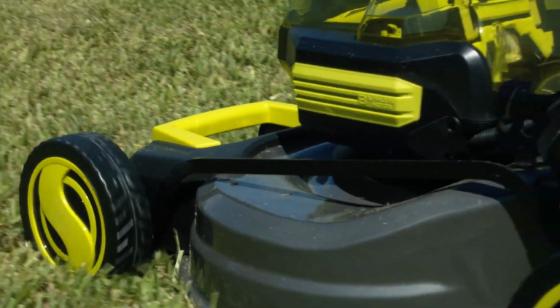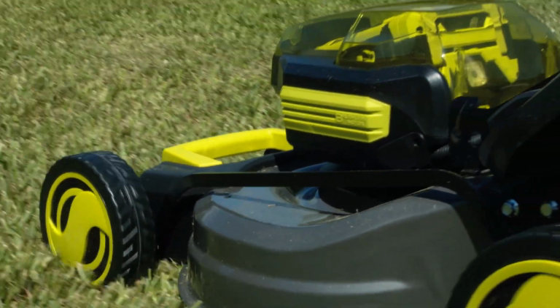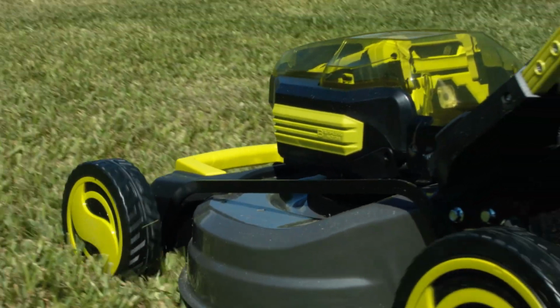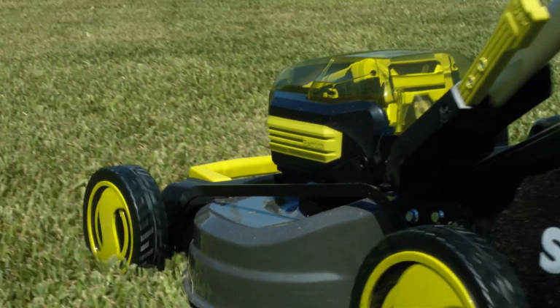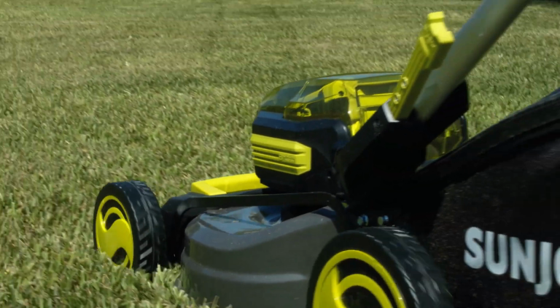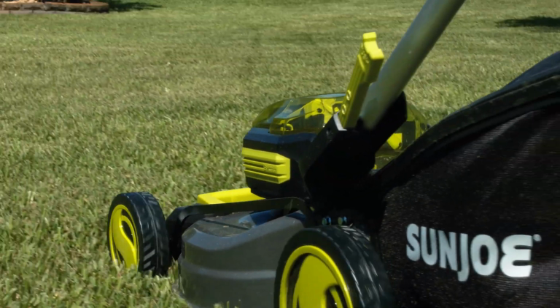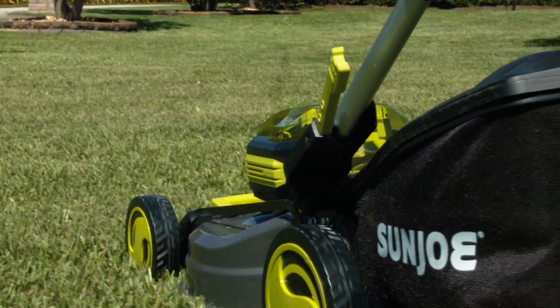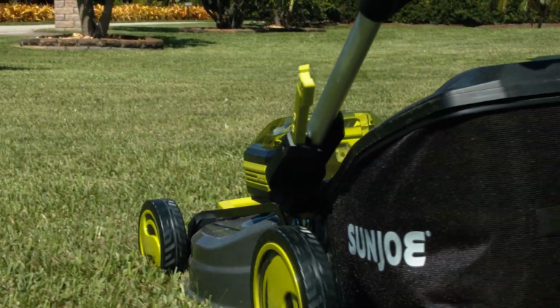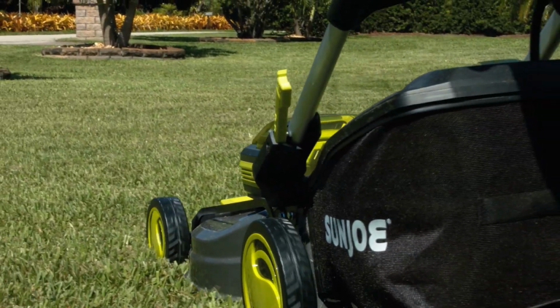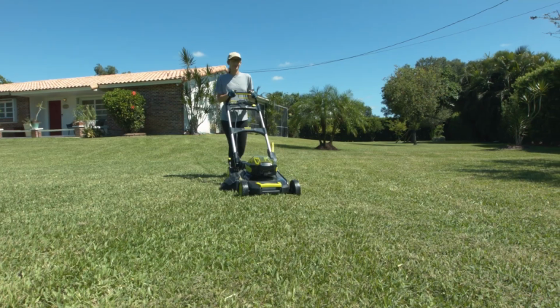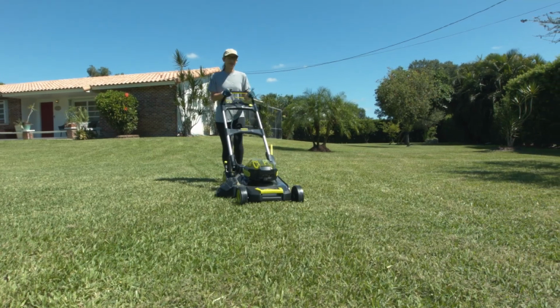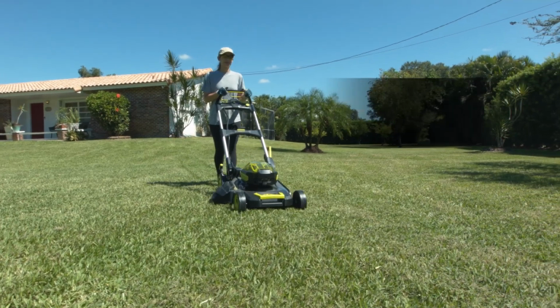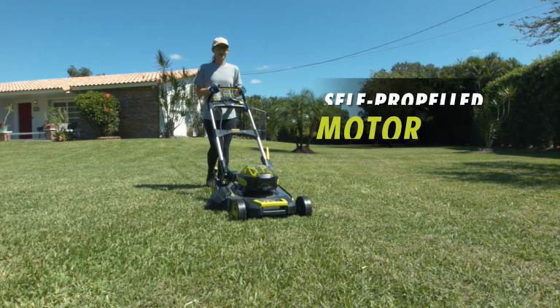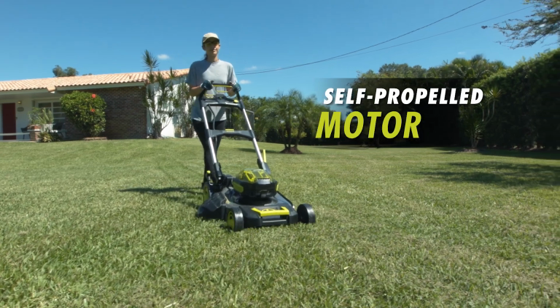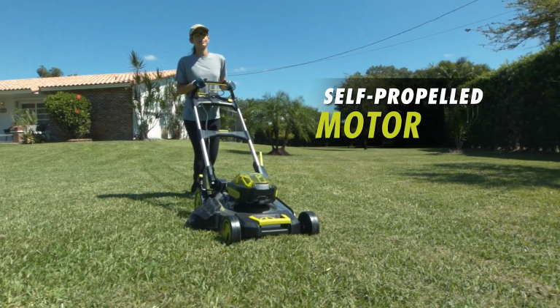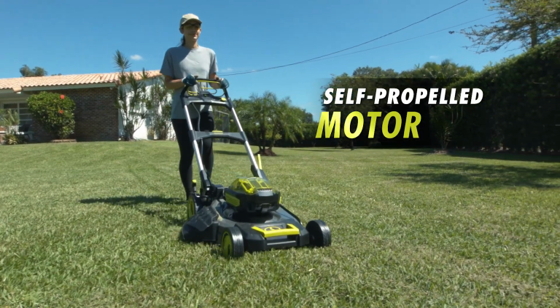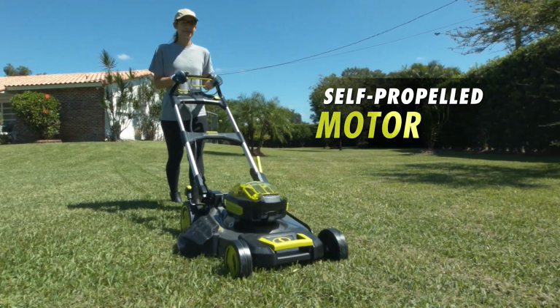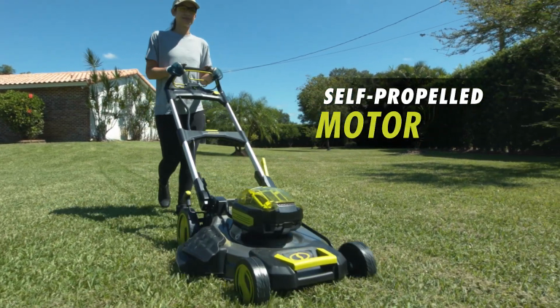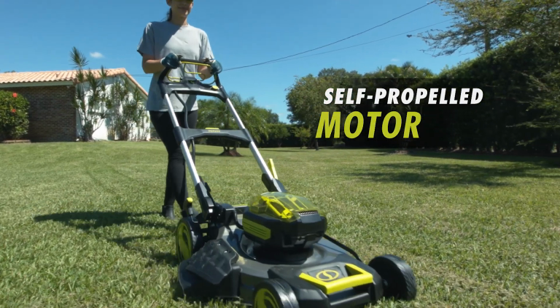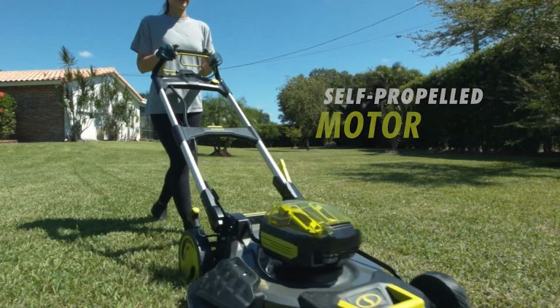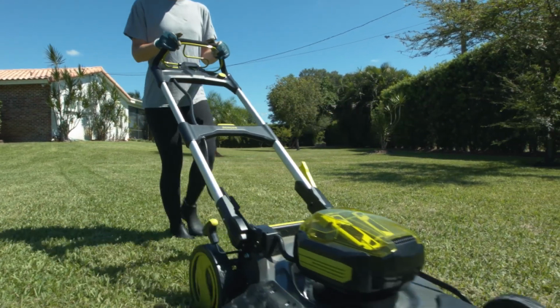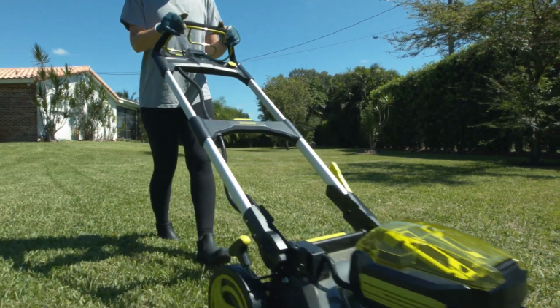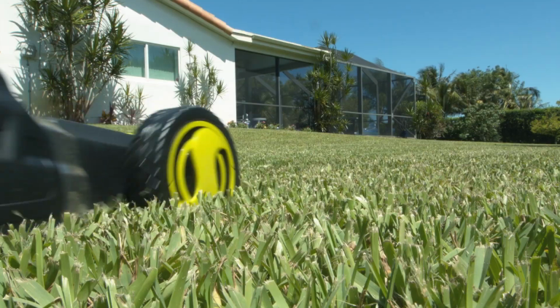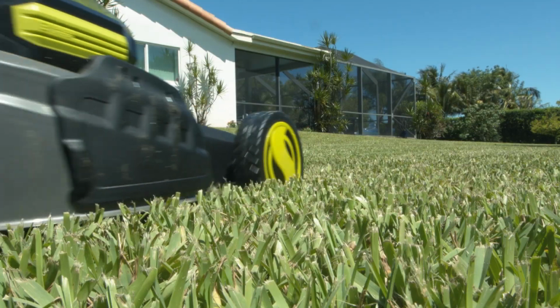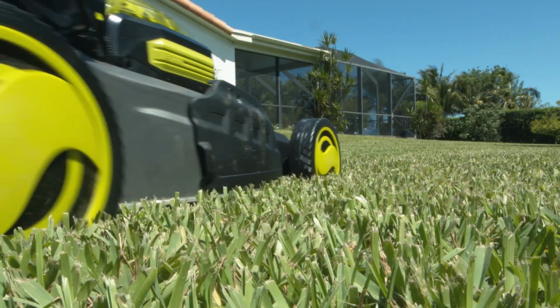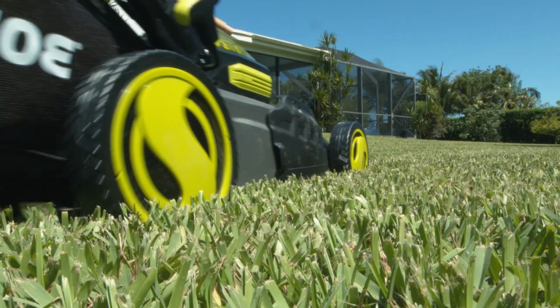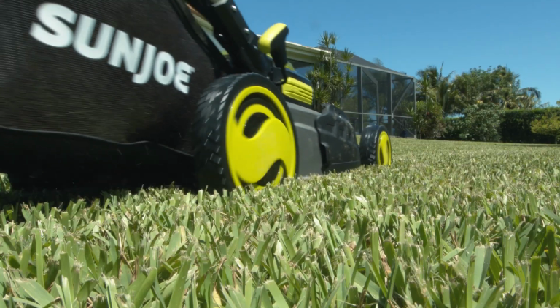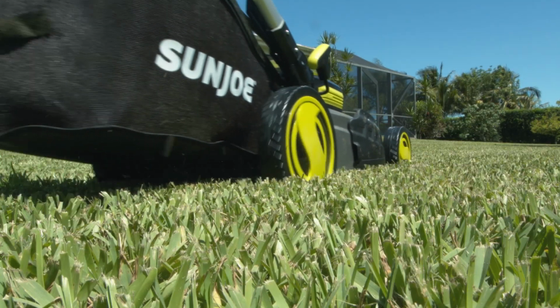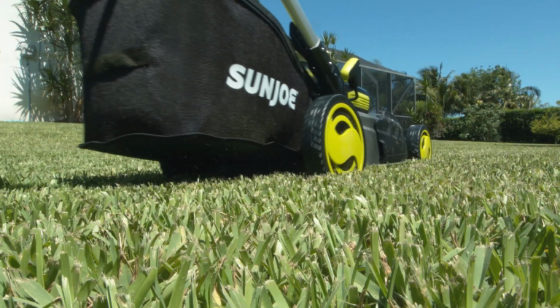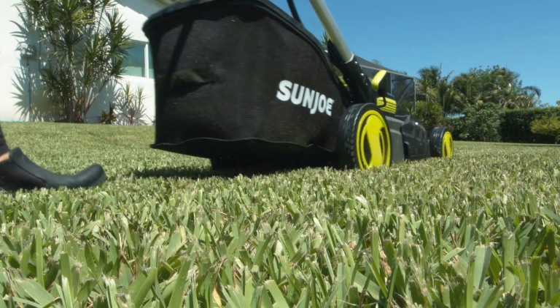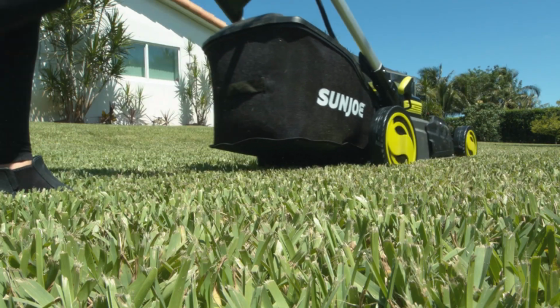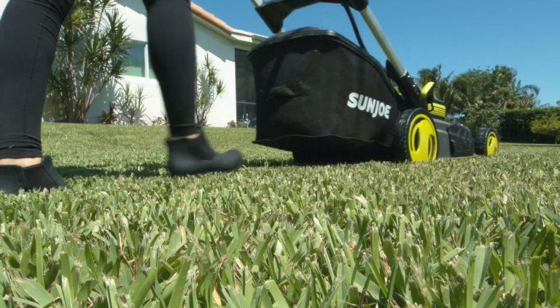Sun Joe's ION takes the labor out of mowing your yard. The variable self-propelled motor saves you time and energy, moving the unit forward for an effortlessly beautiful lawn without all of the strain.